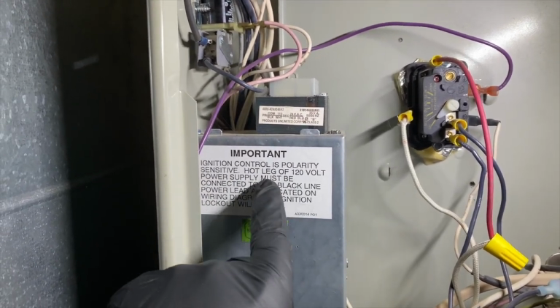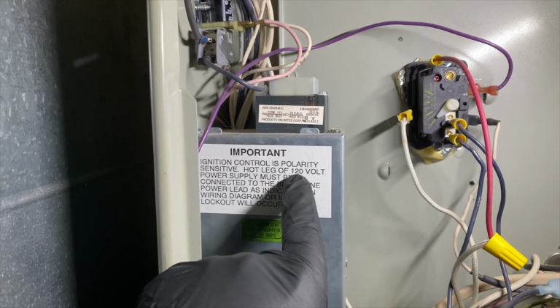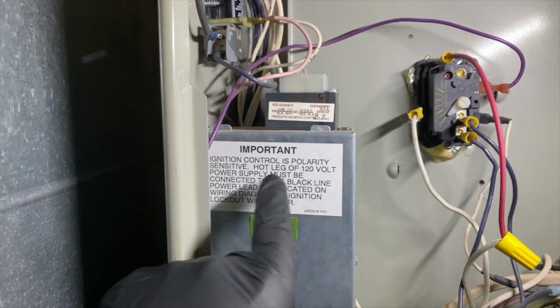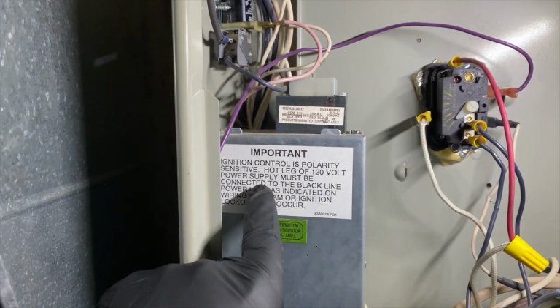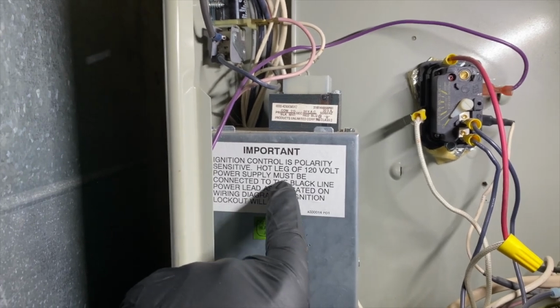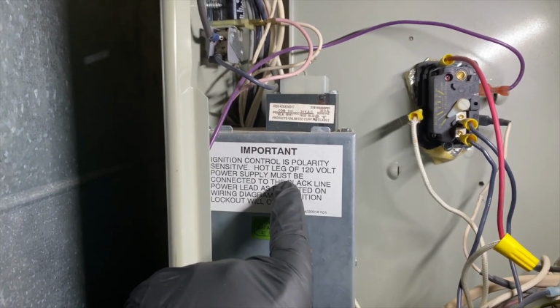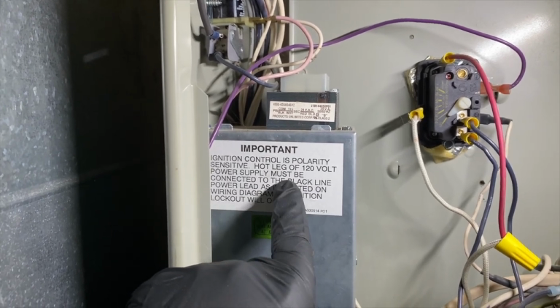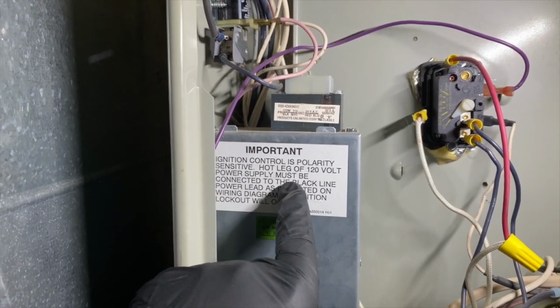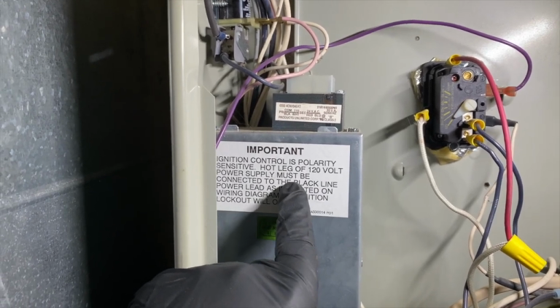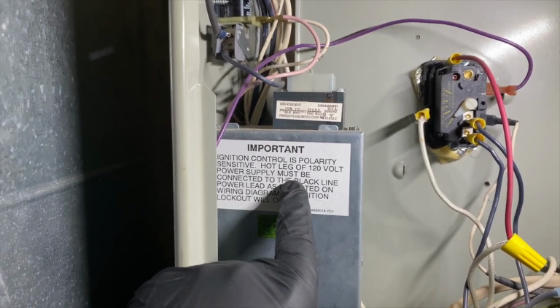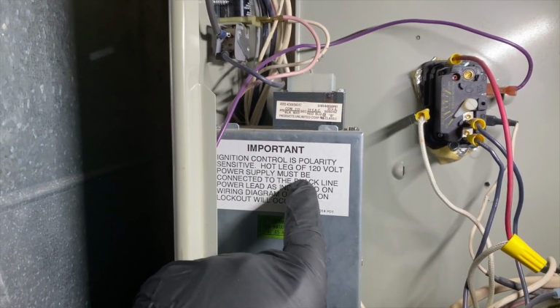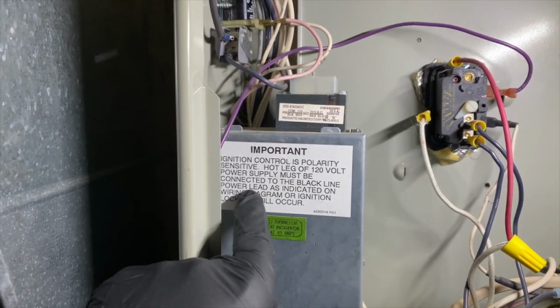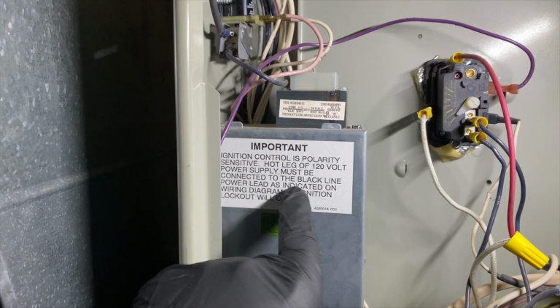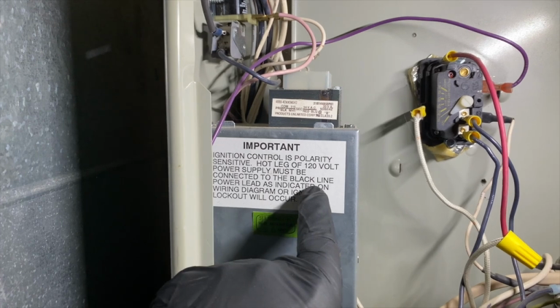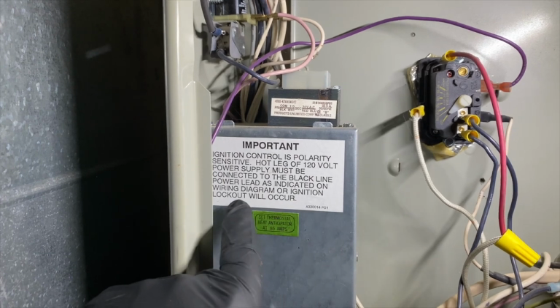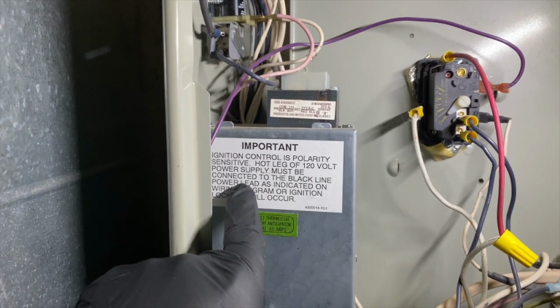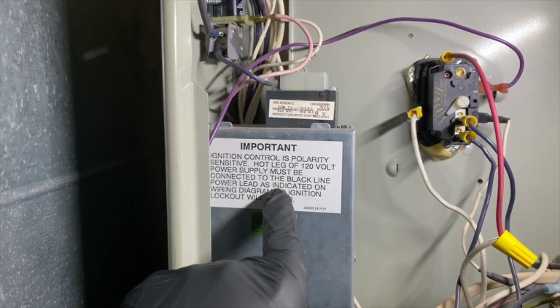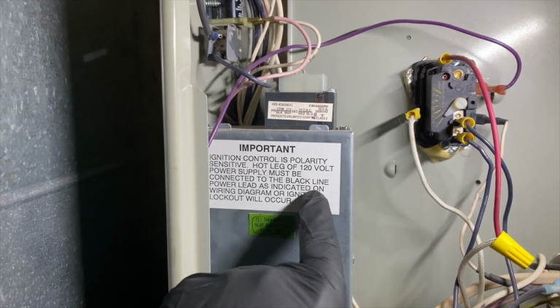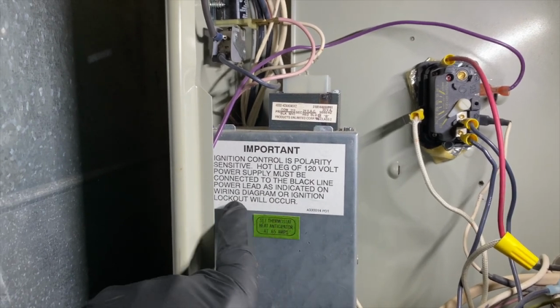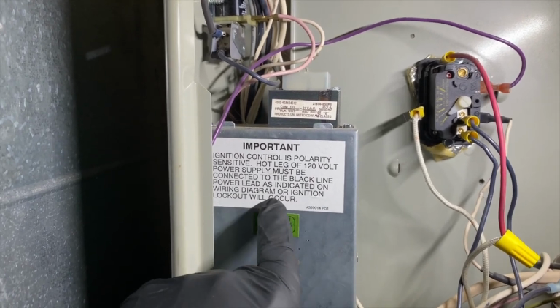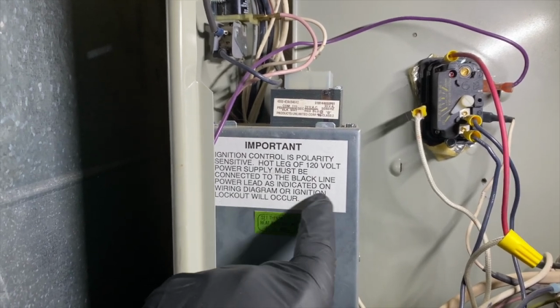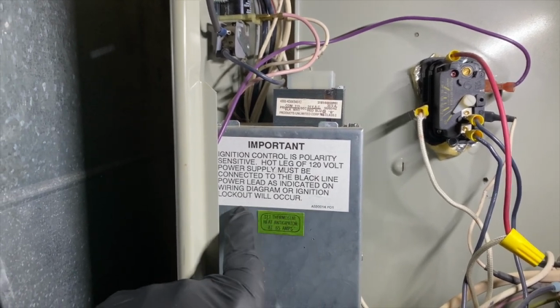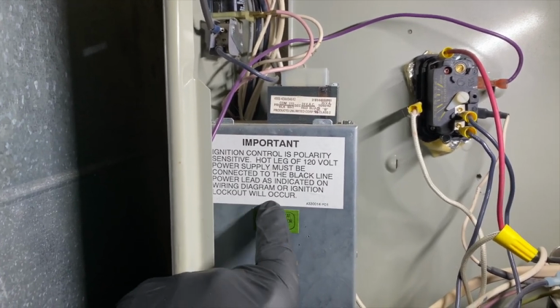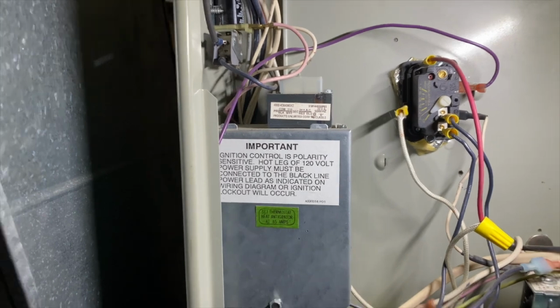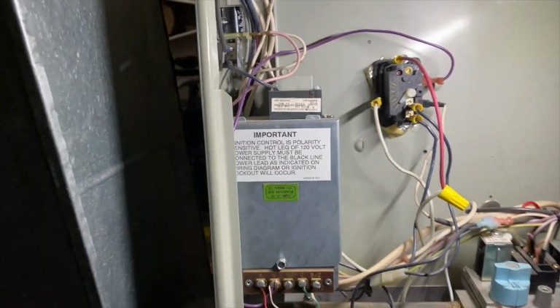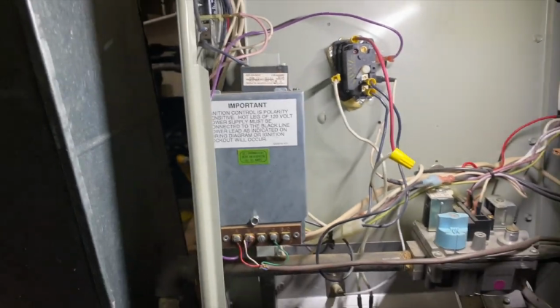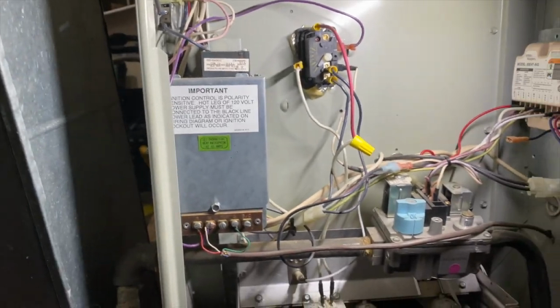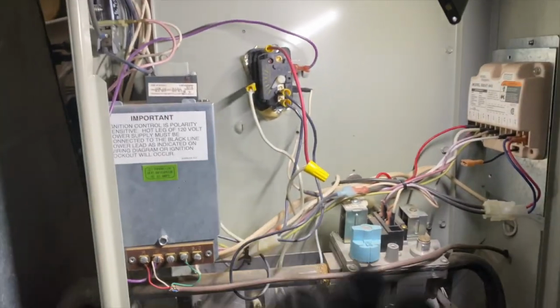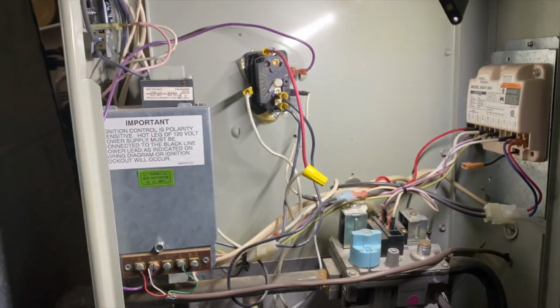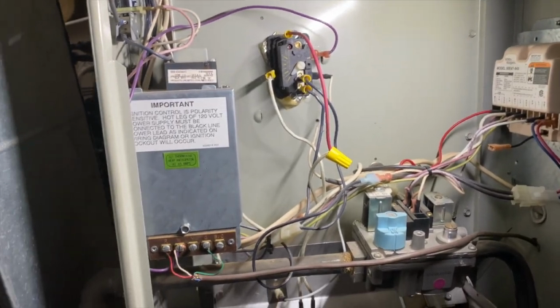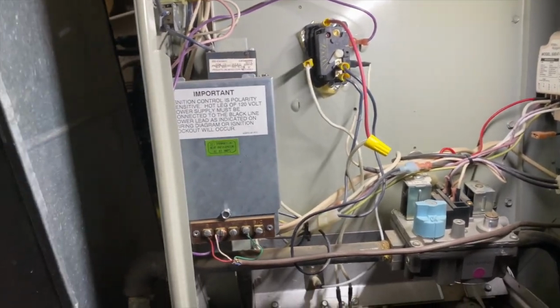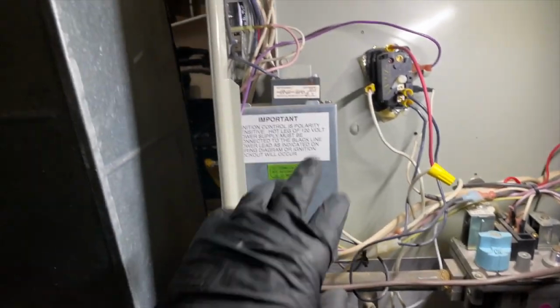The label reads: hot leg of 120V power supply must be connected to the black line power lead as indicated on the wiring diagram, or ignition lockout will occur. So that's pretty much what's going on here.